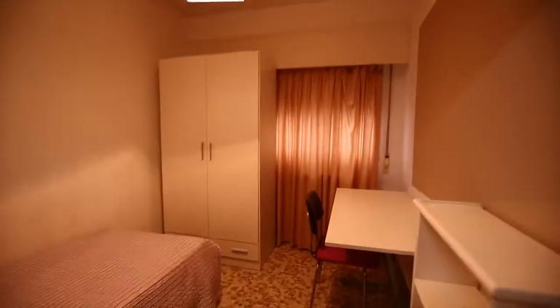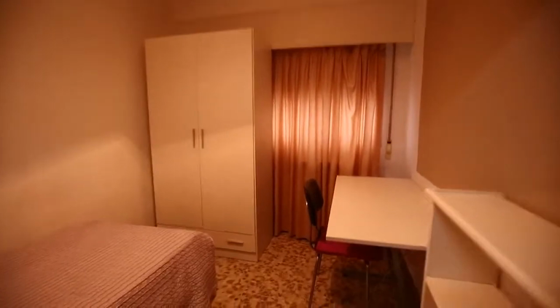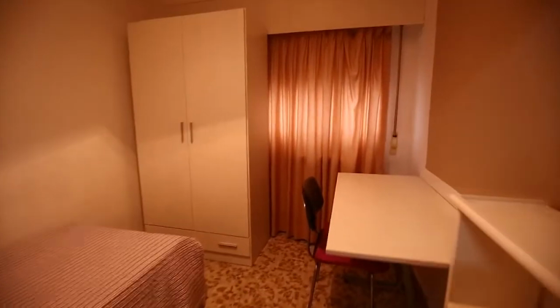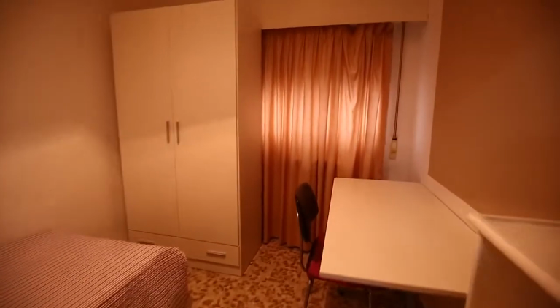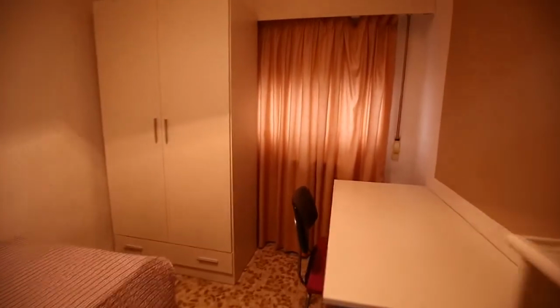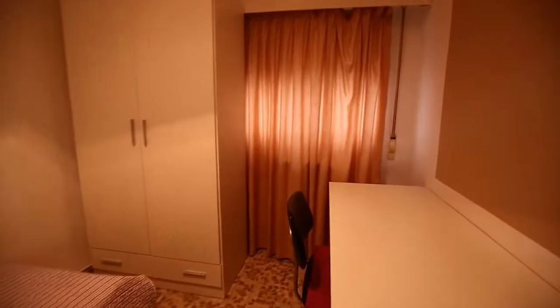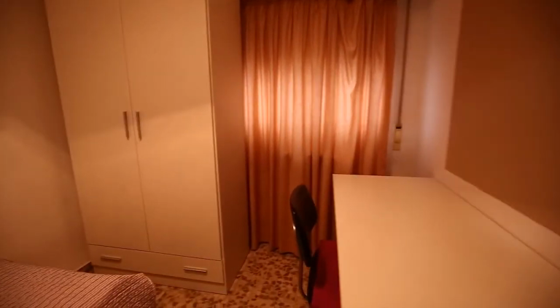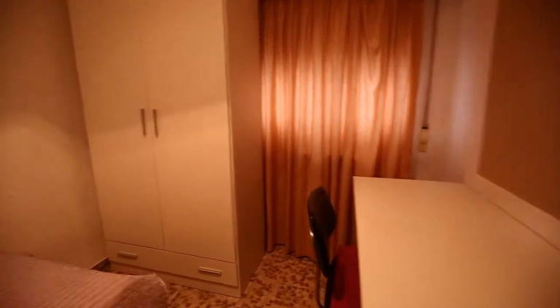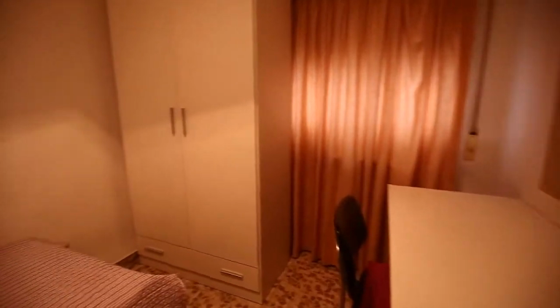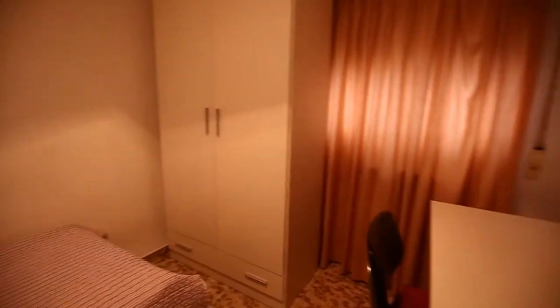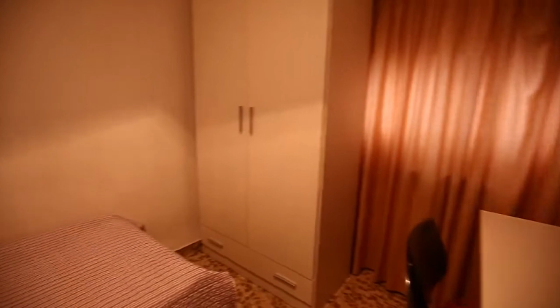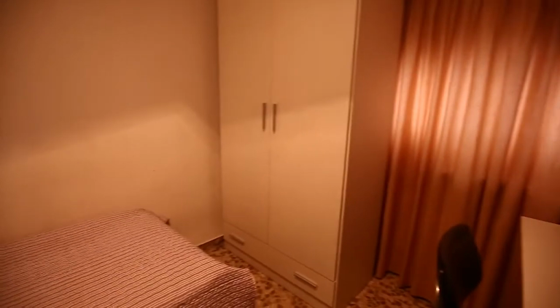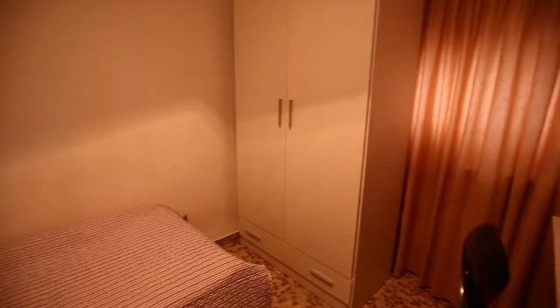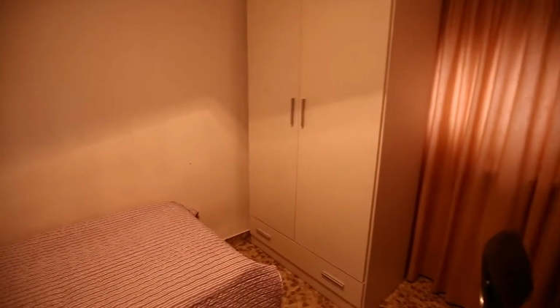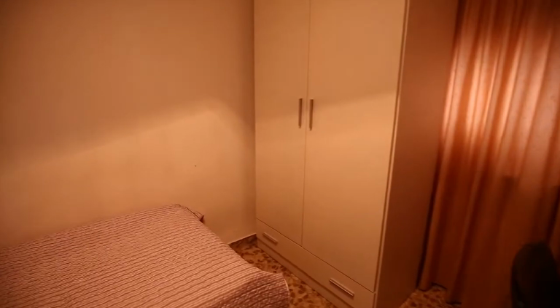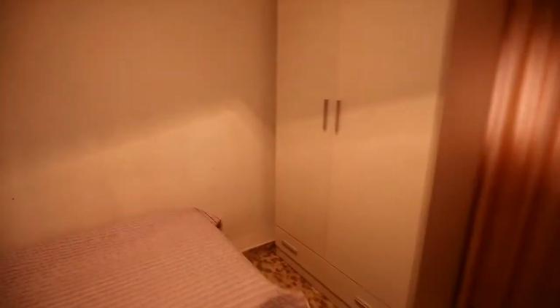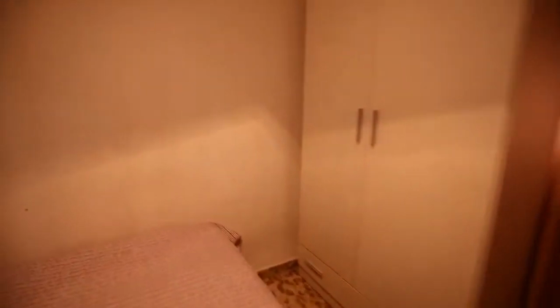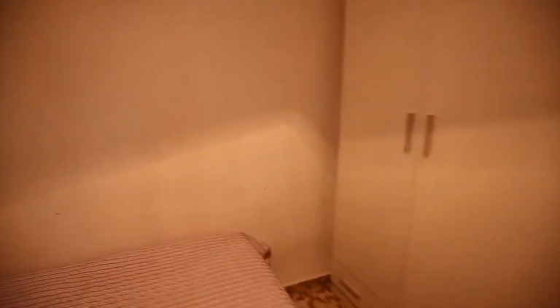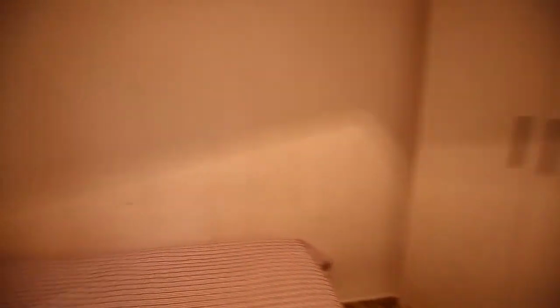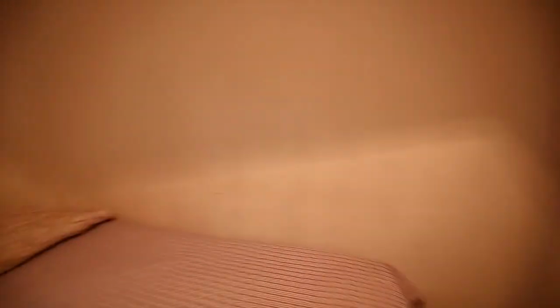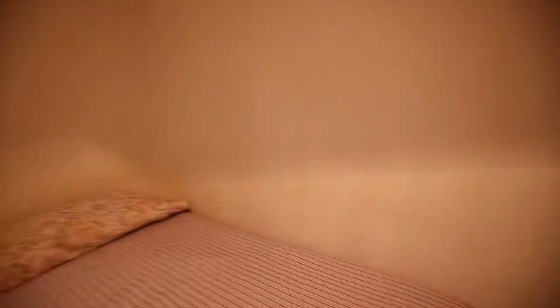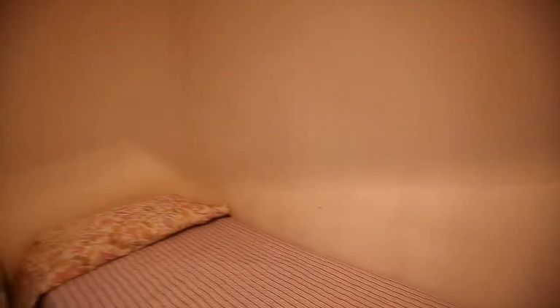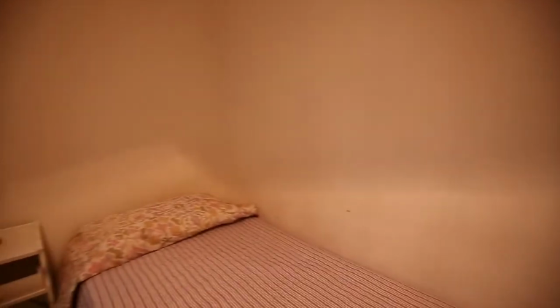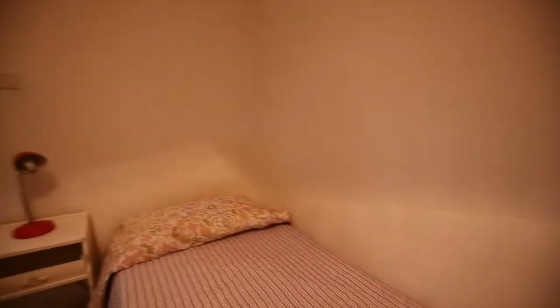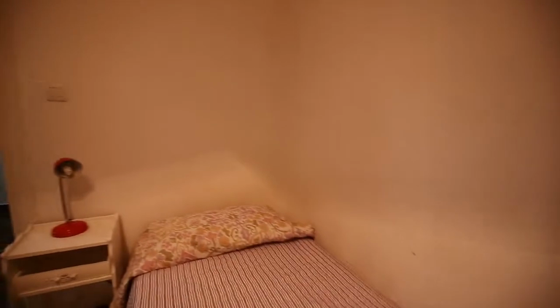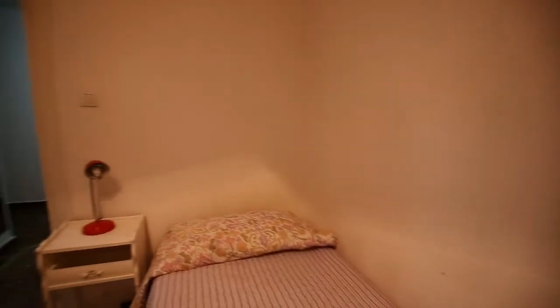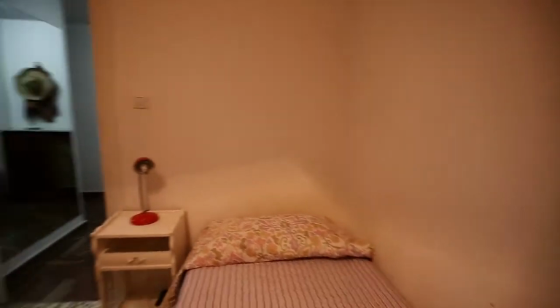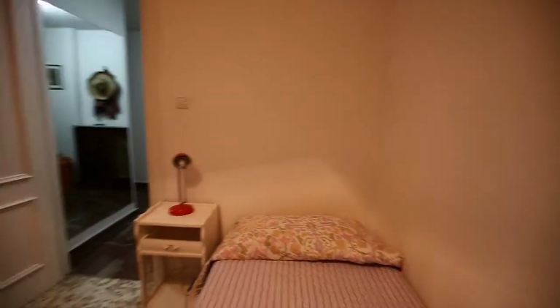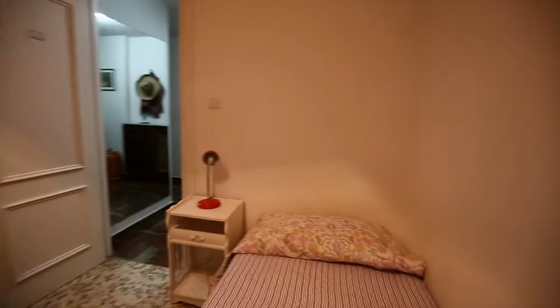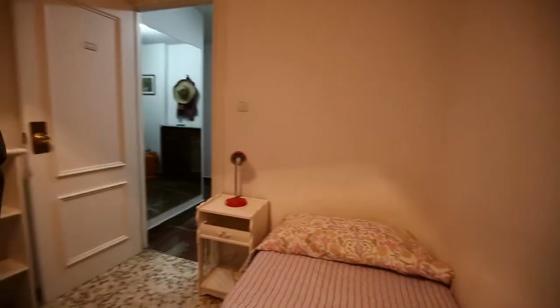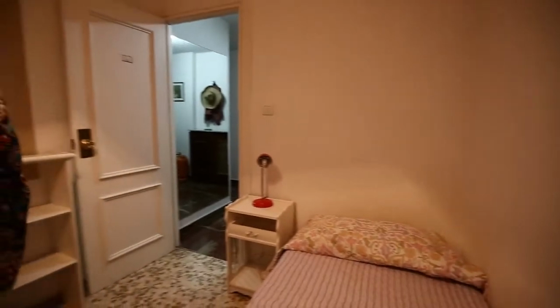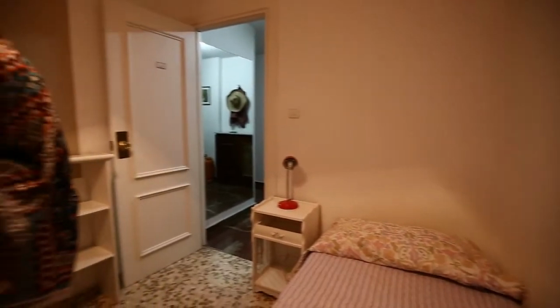This is a very nice room with a bed, with a desk, everything you need with a big wardrobe.